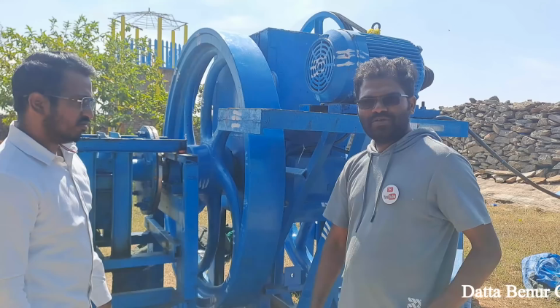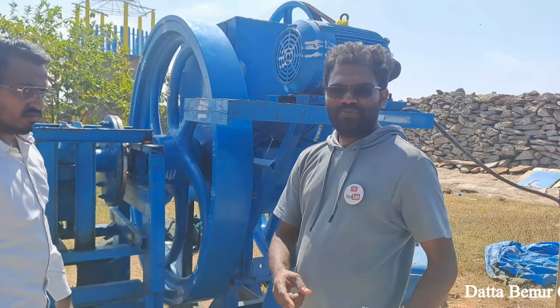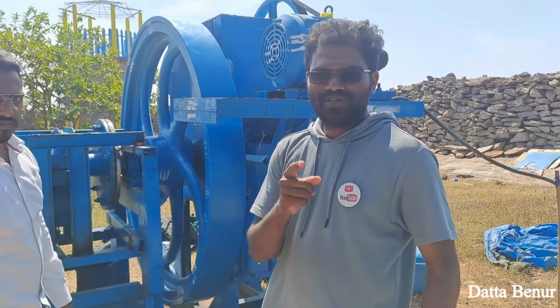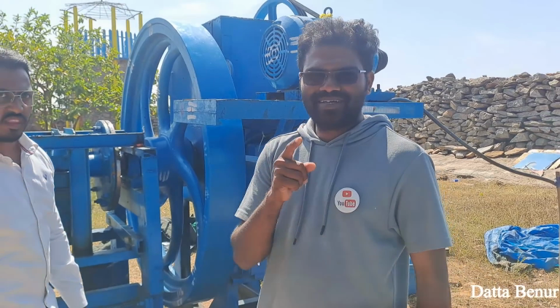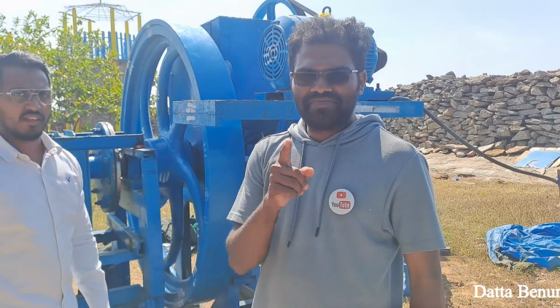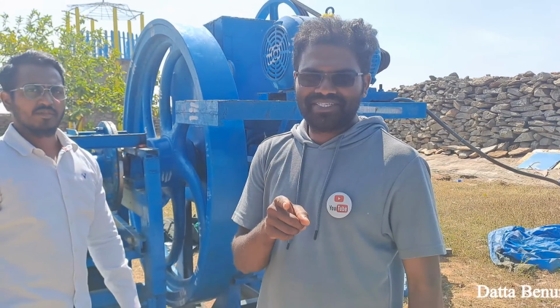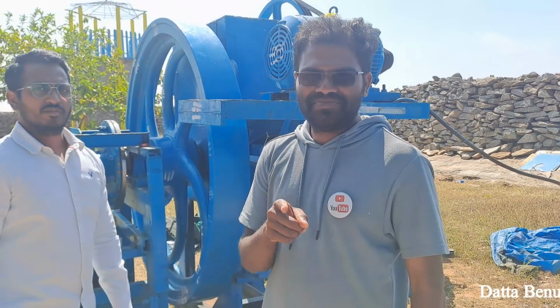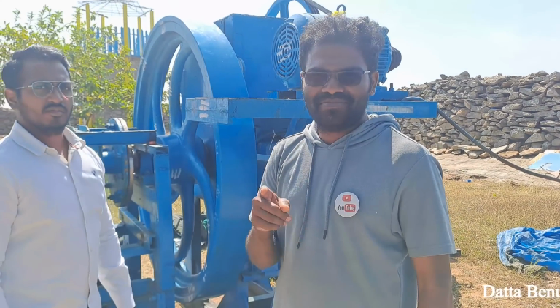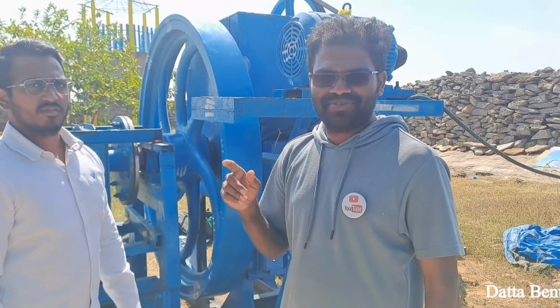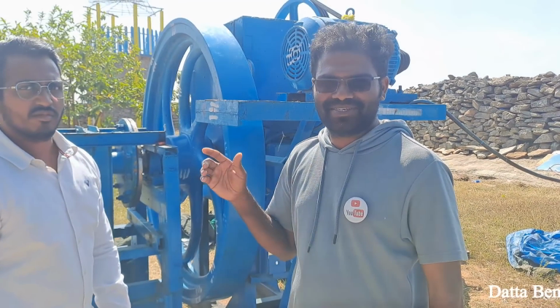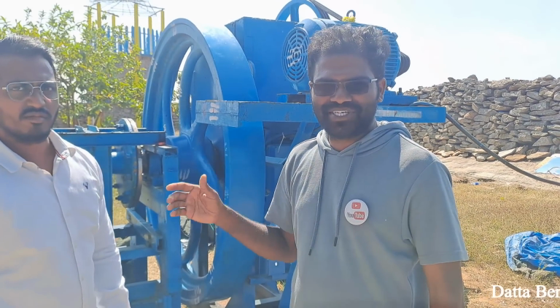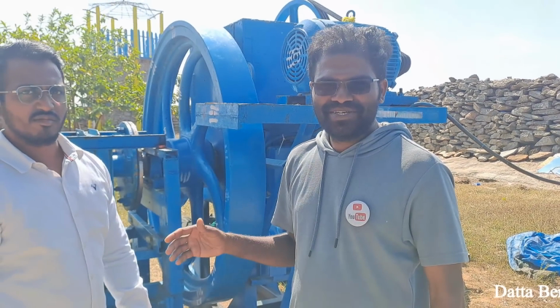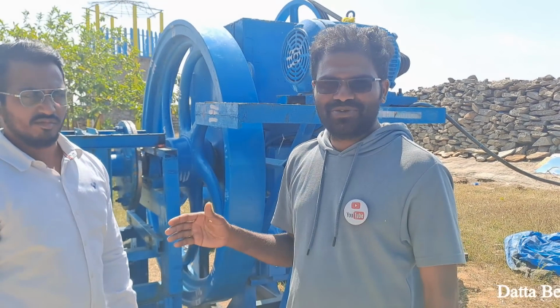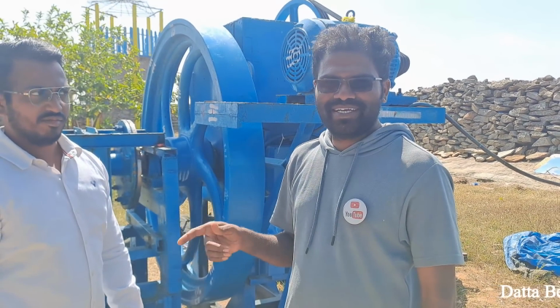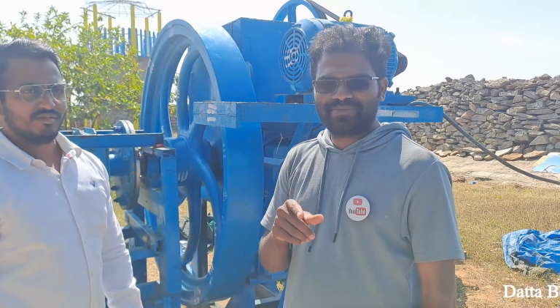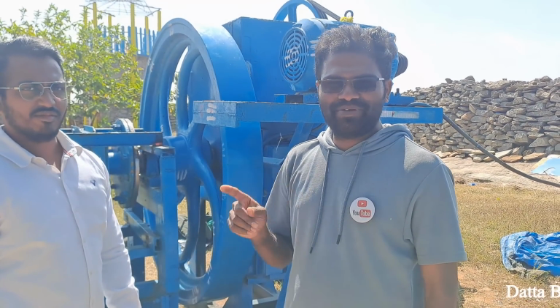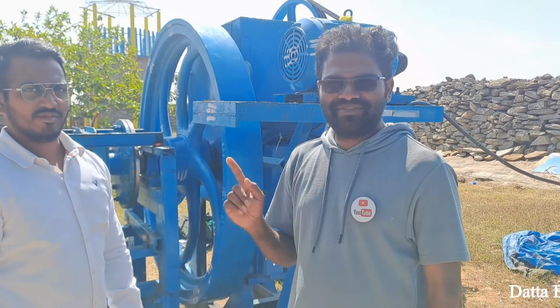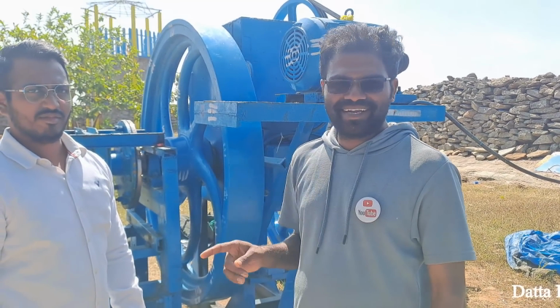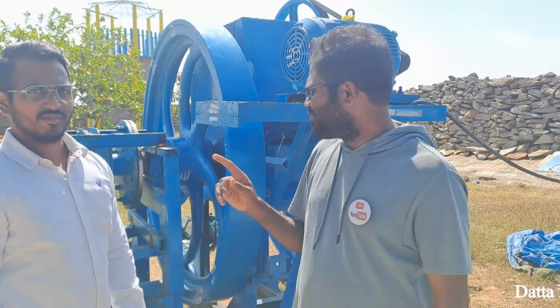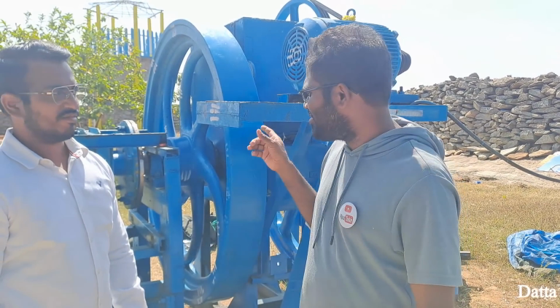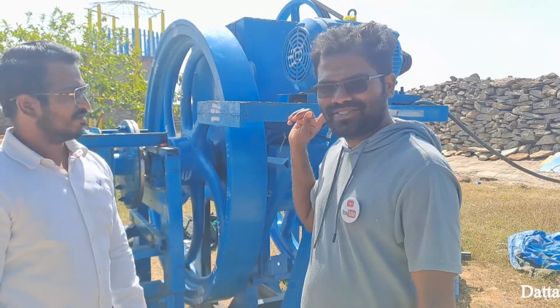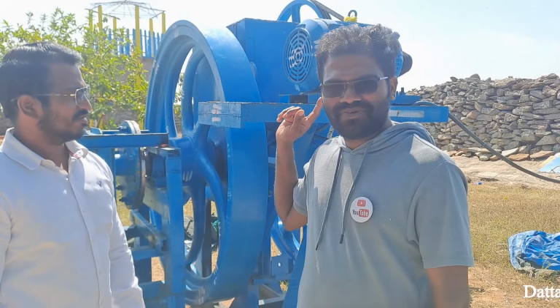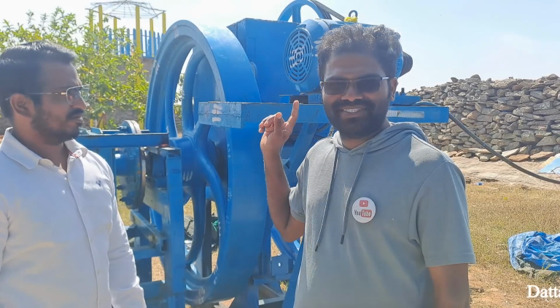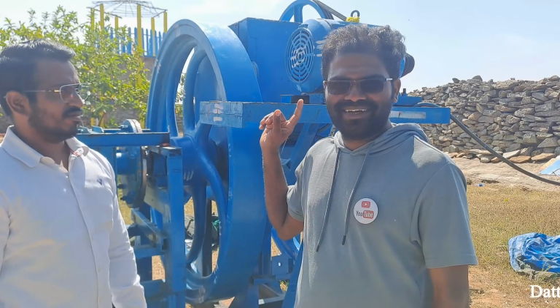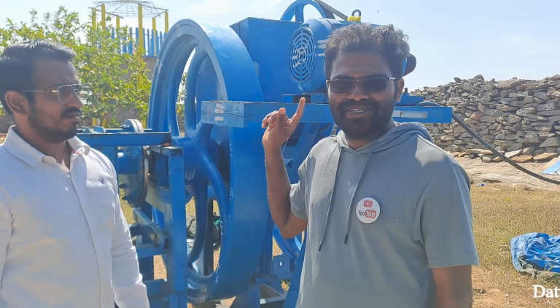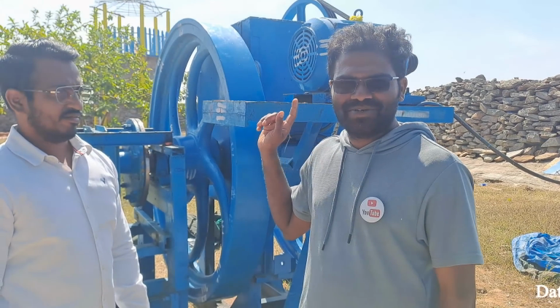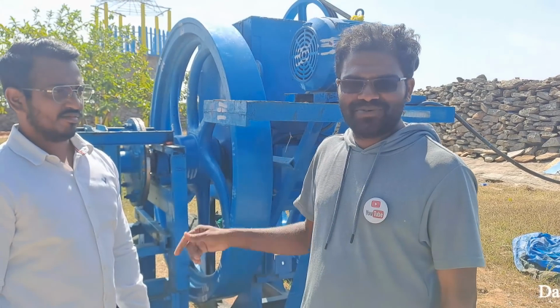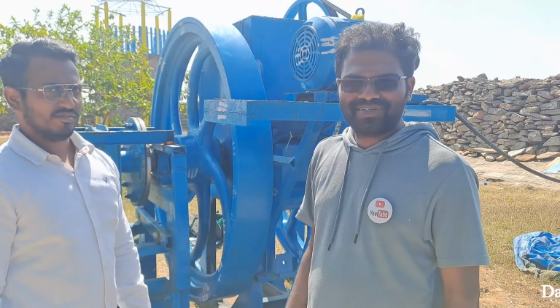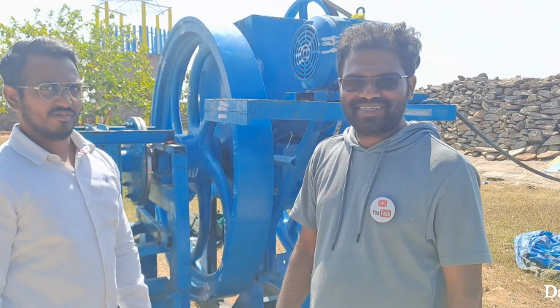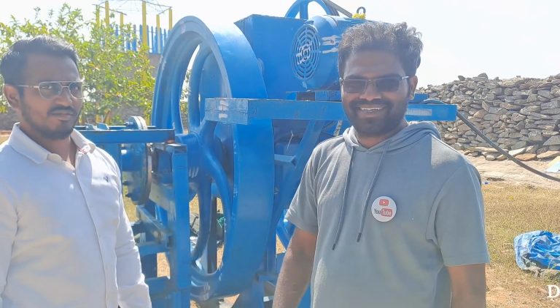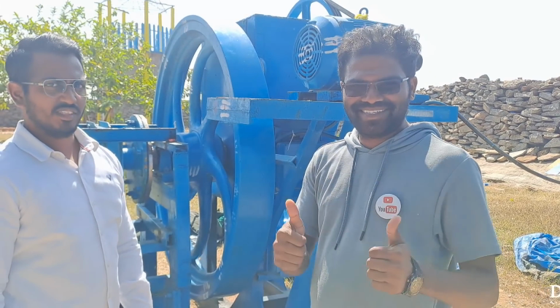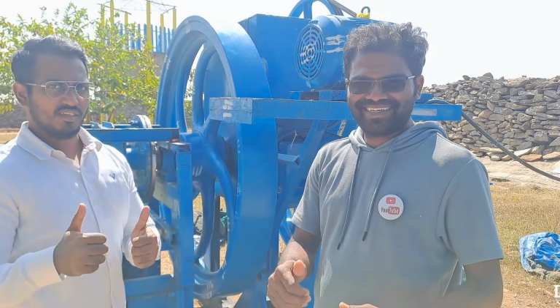Guys, I hope you got the clarification from Mr. Roshan. He explained very well what the machine does and its functions. That's it for here.